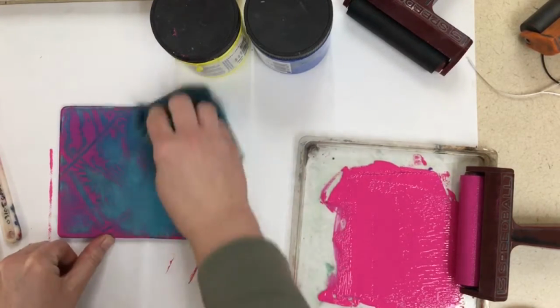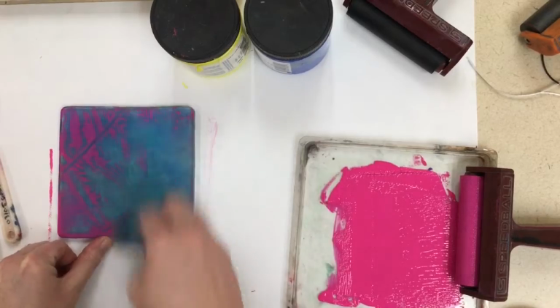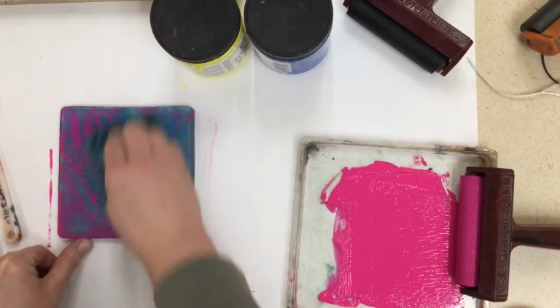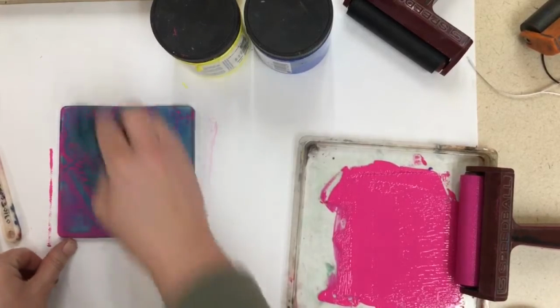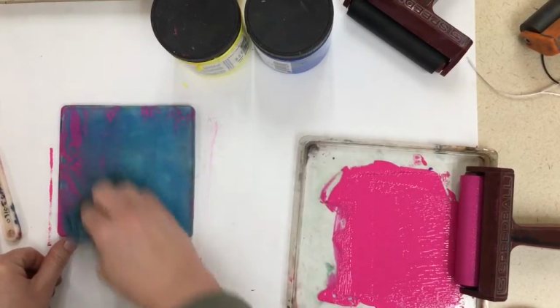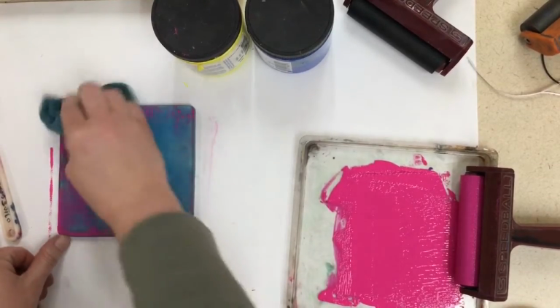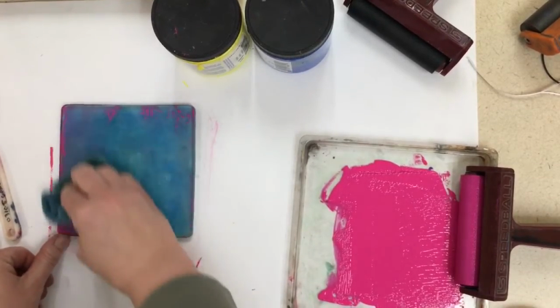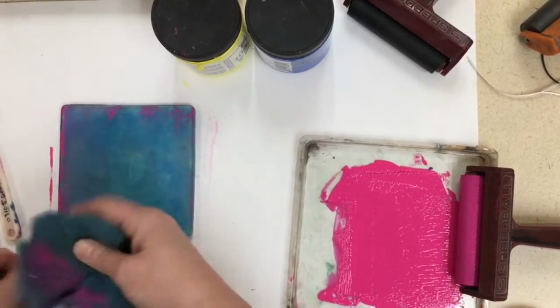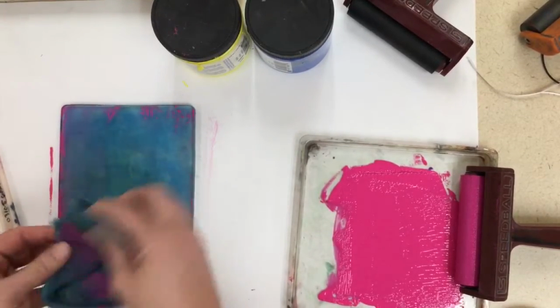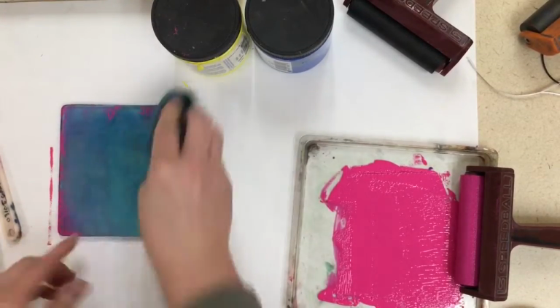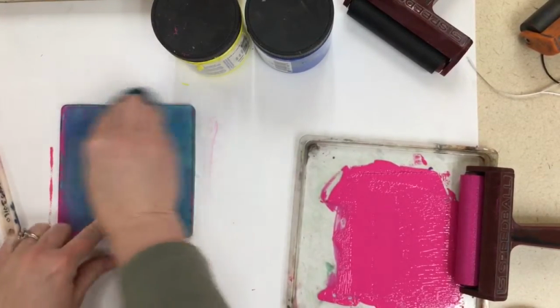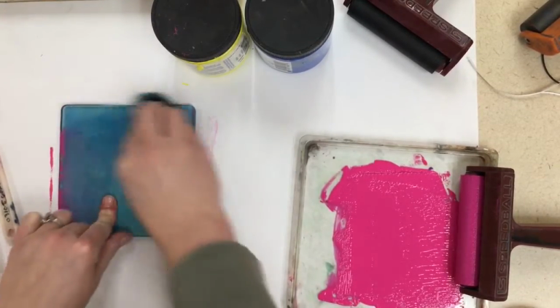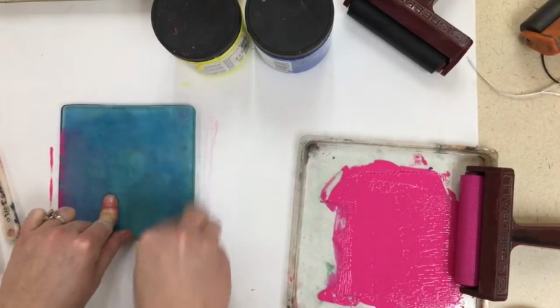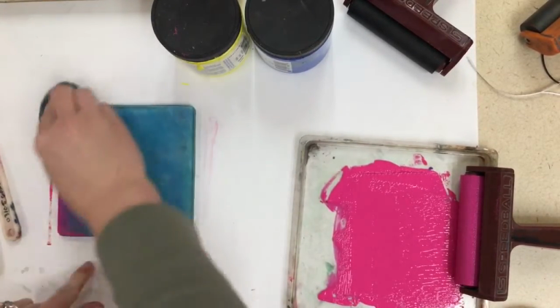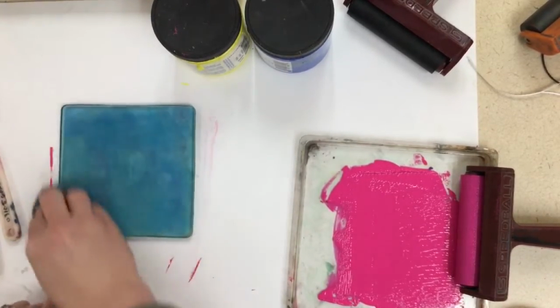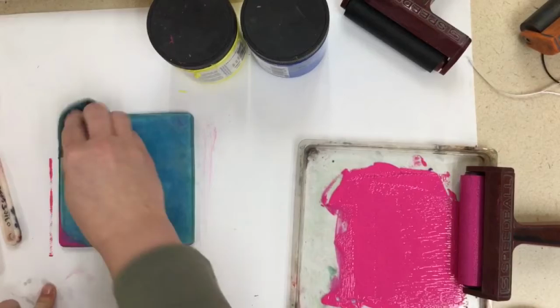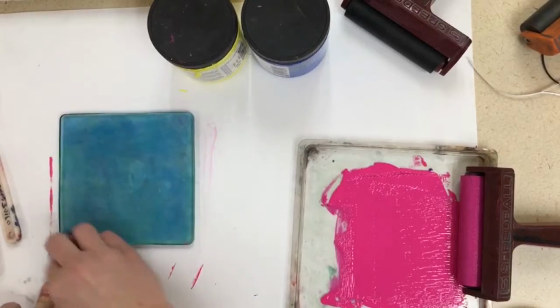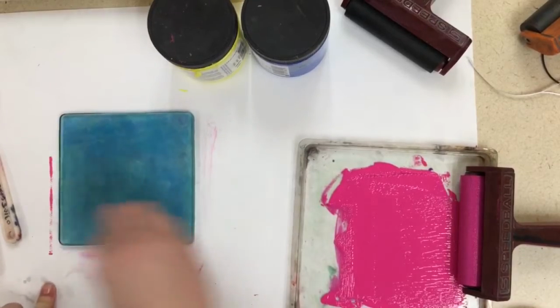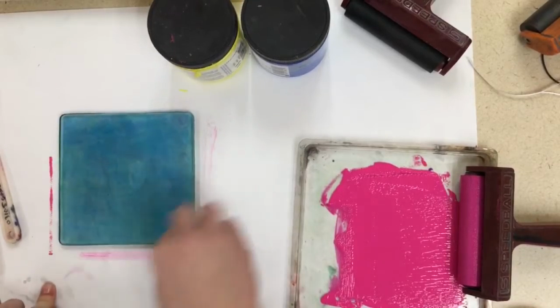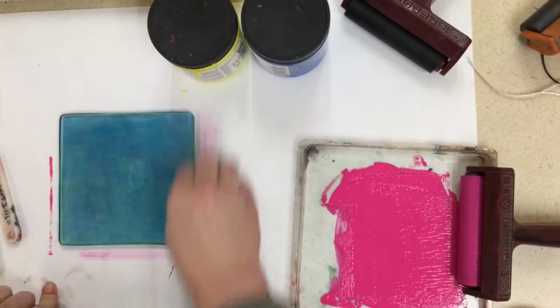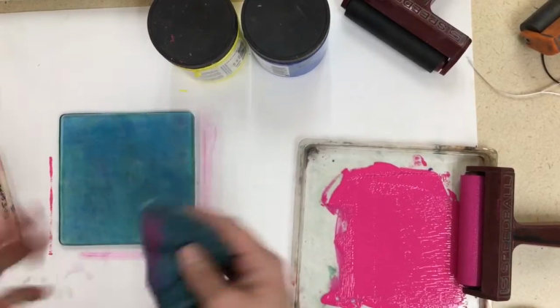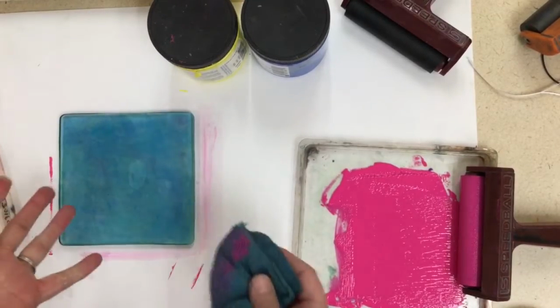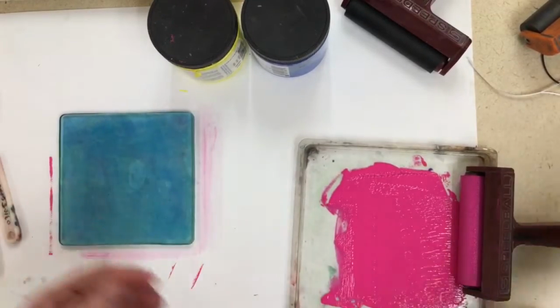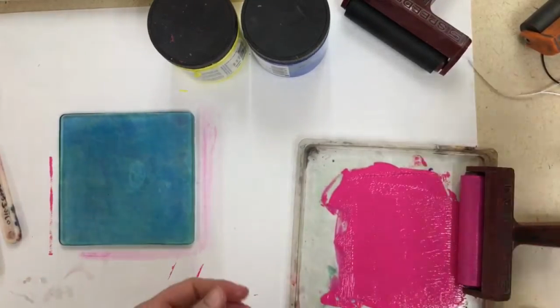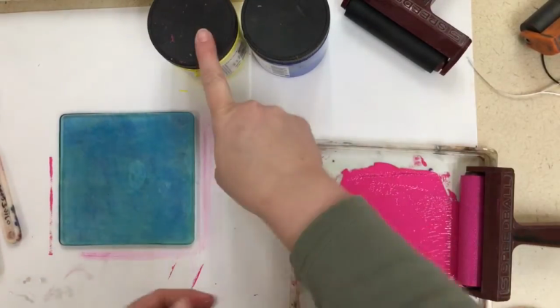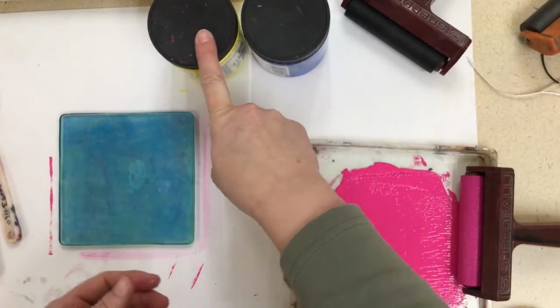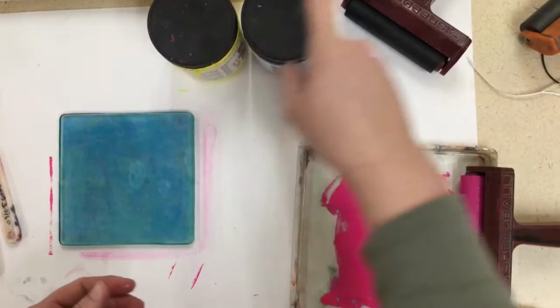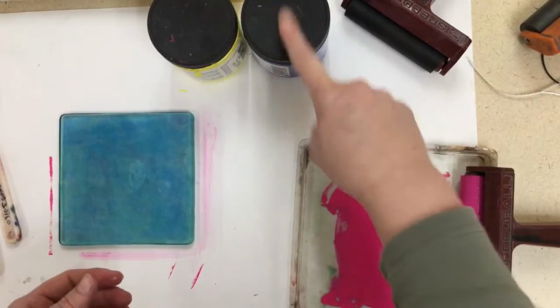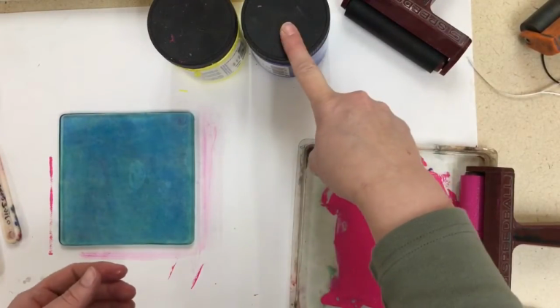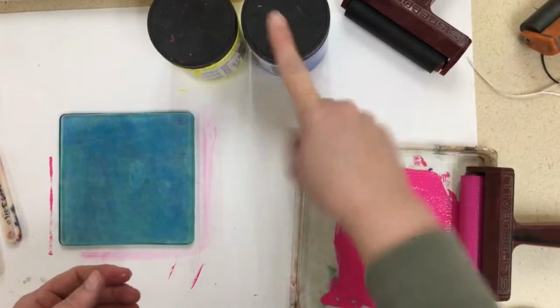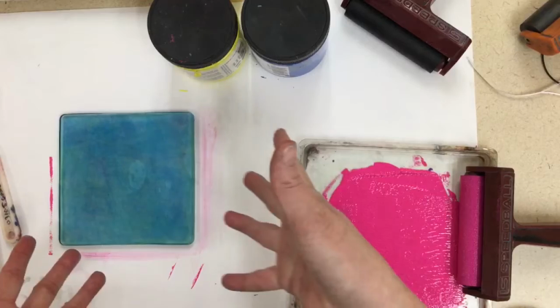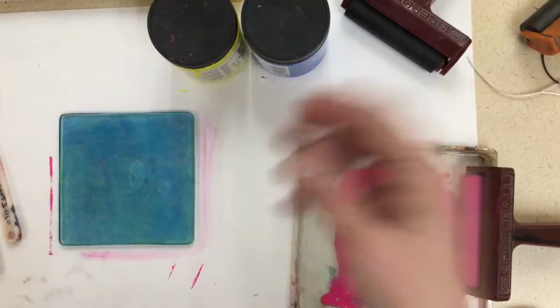Grab a micro towel and wash the ink off of your plate all around the edges. If it's a little too wet, you might want to get a paper towel and dry it off. Then you're ready for your next two colors.